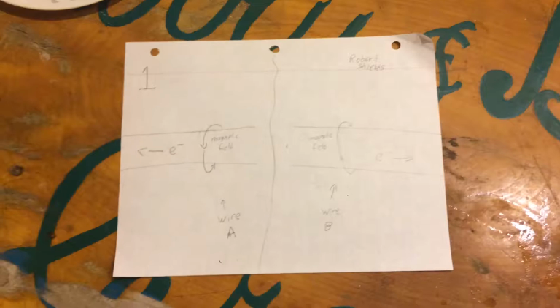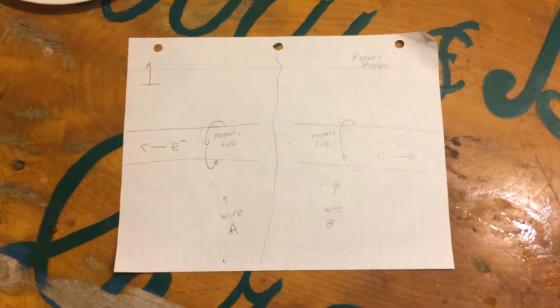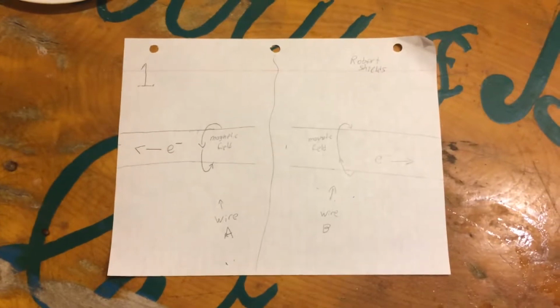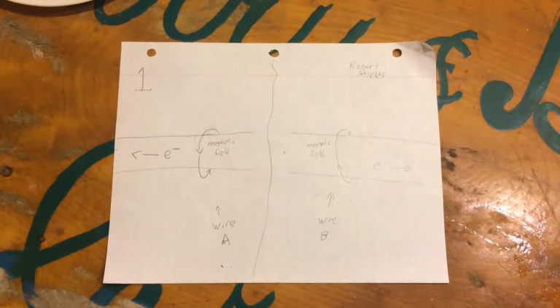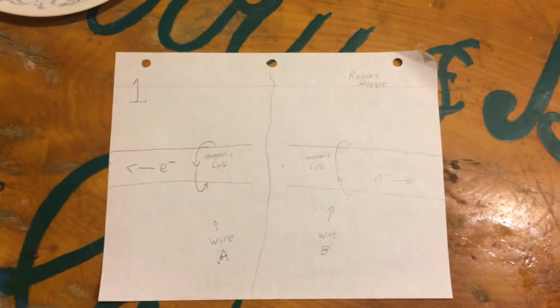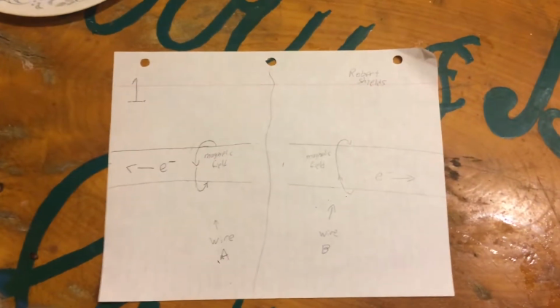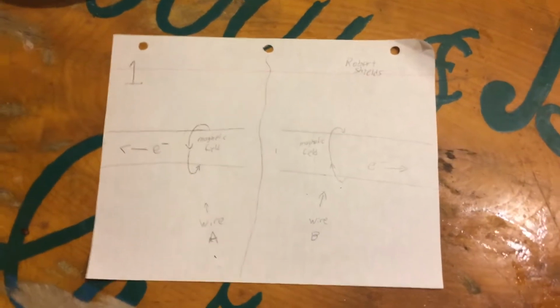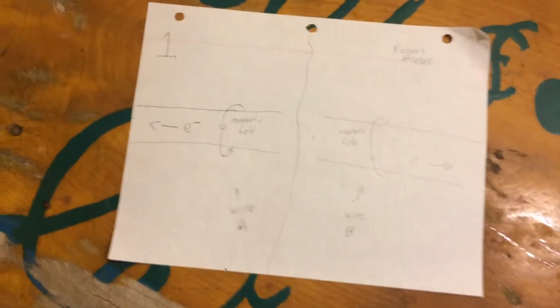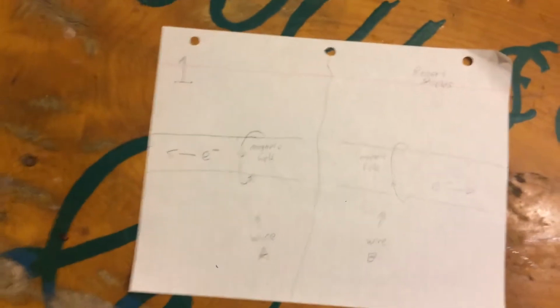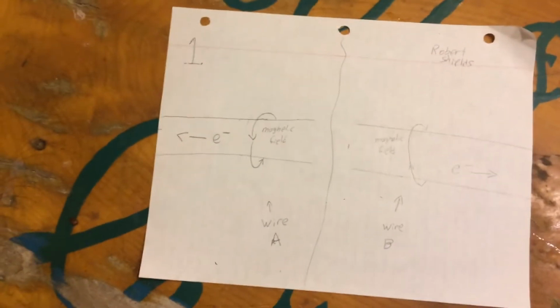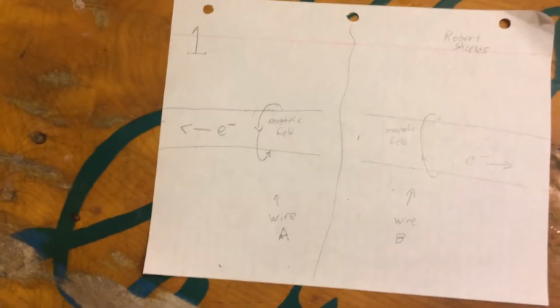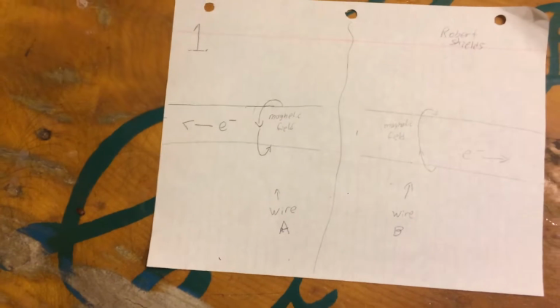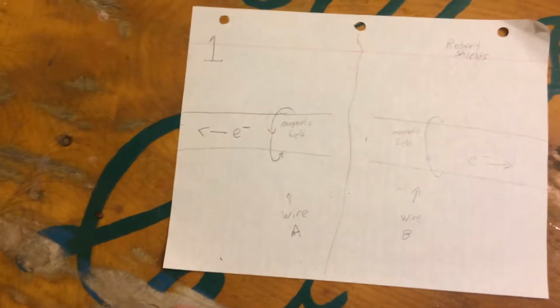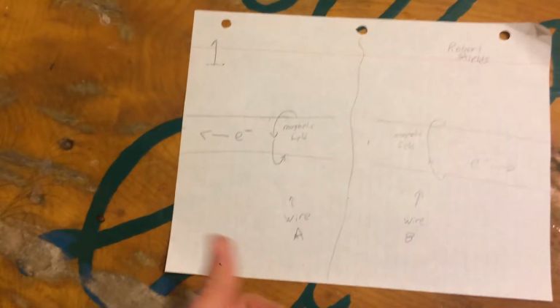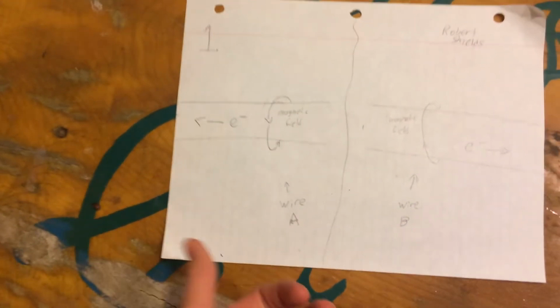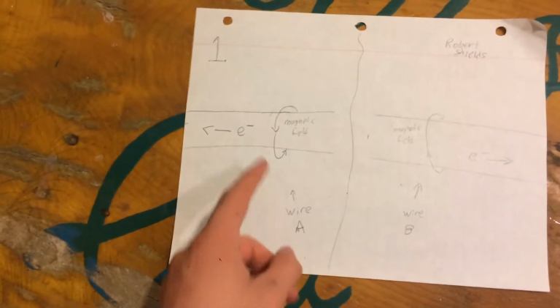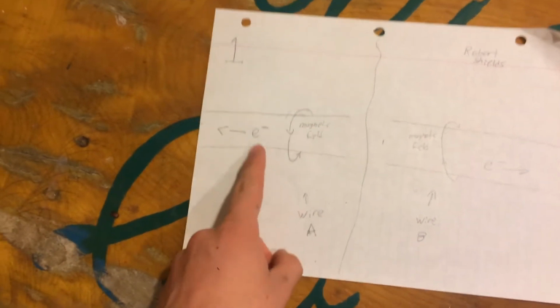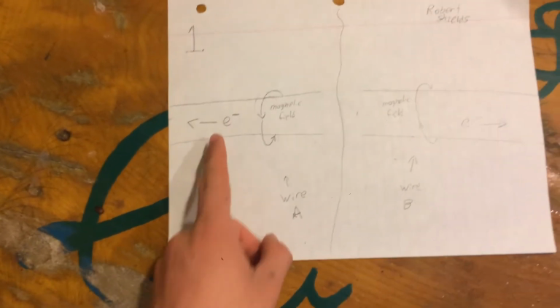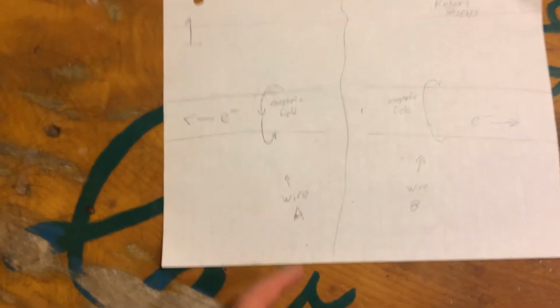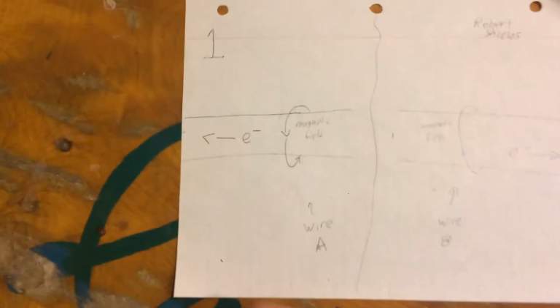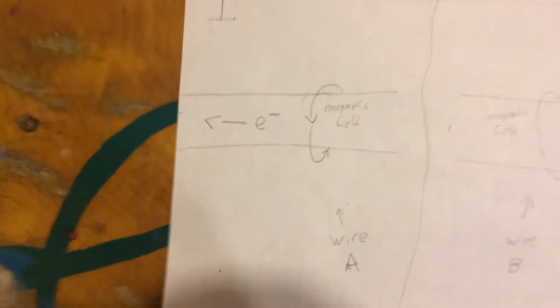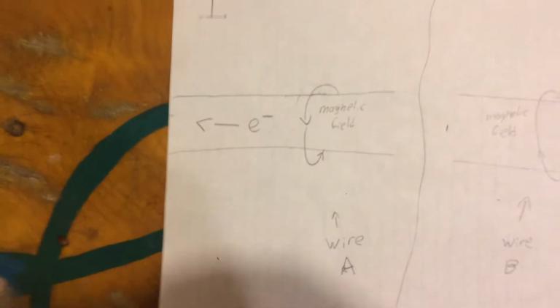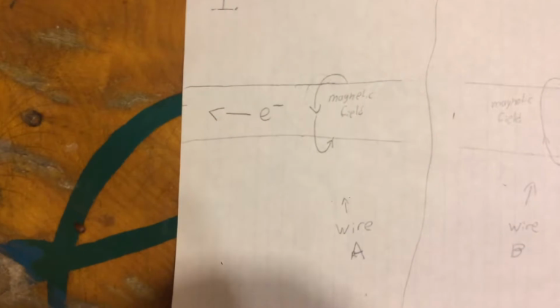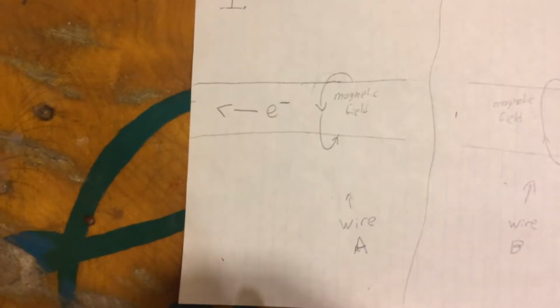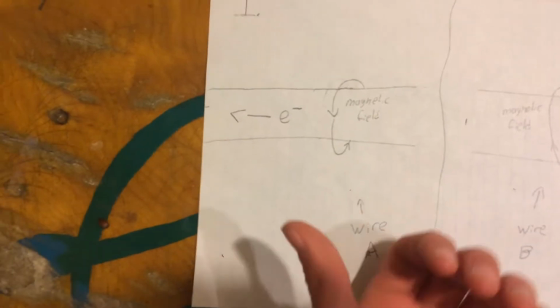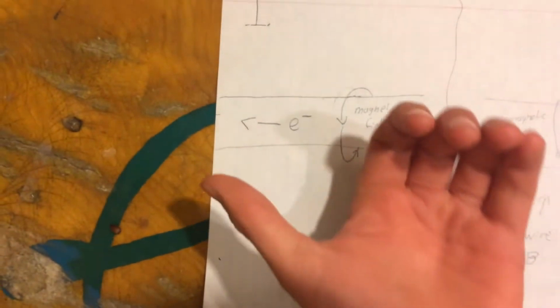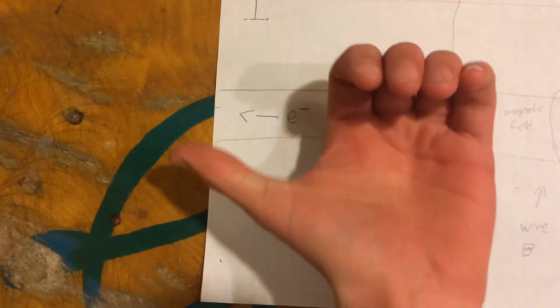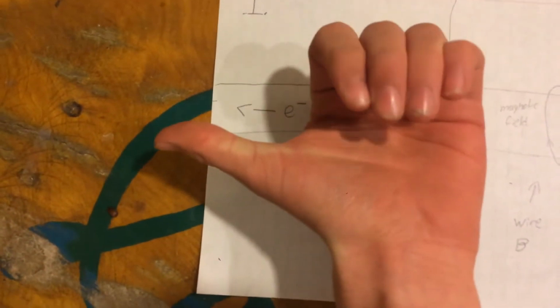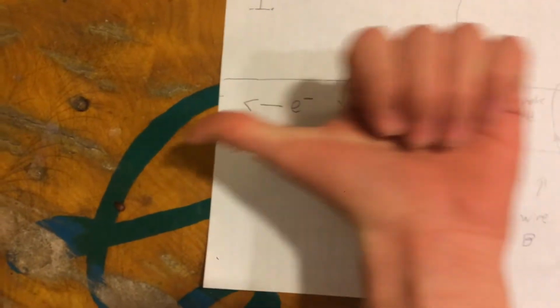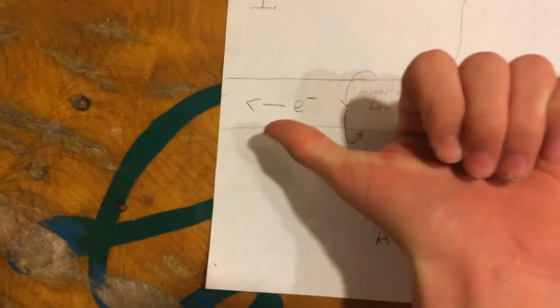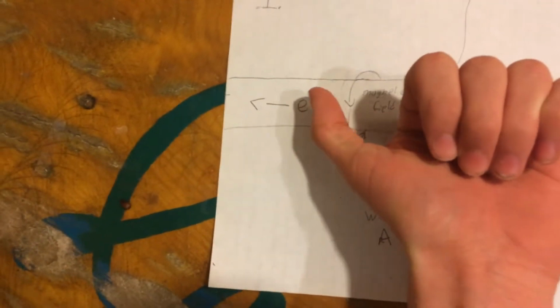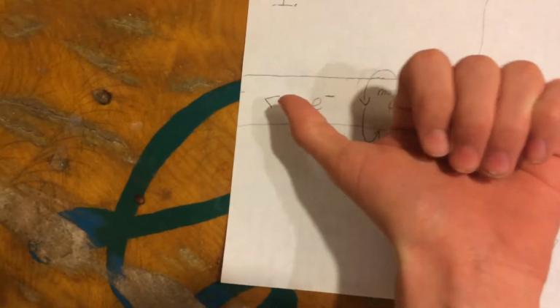The first left-hand rule. You want to grab the wire and point your left thumb to where the electrons go. So for this example, you'd have to hold it like this, put your thumb that way because the electrons go that way.